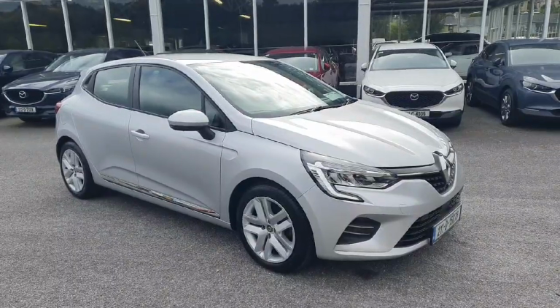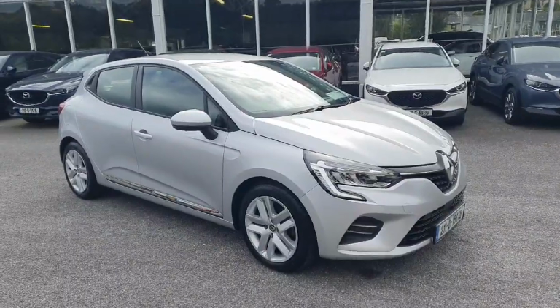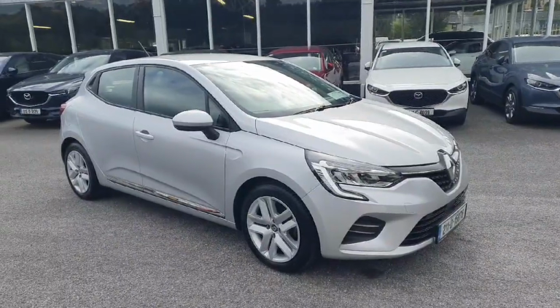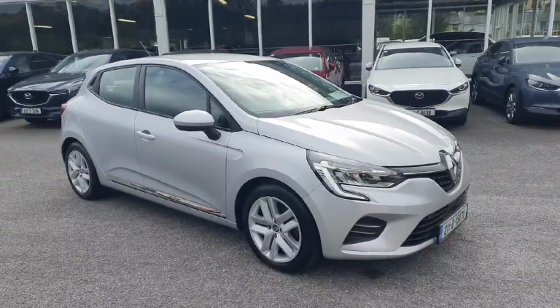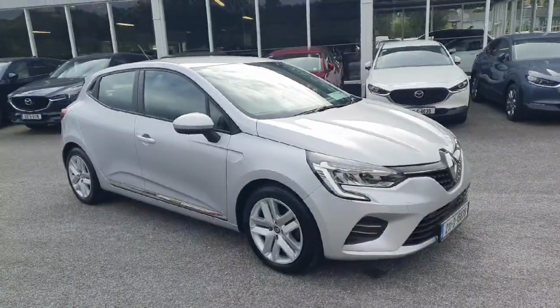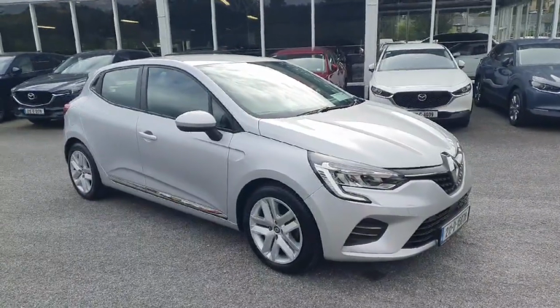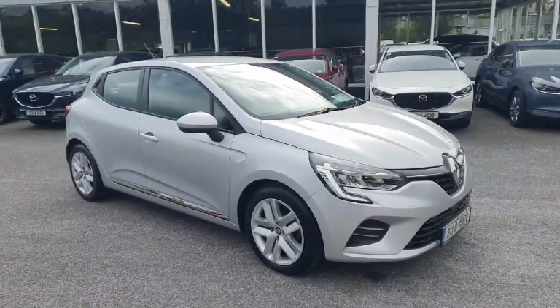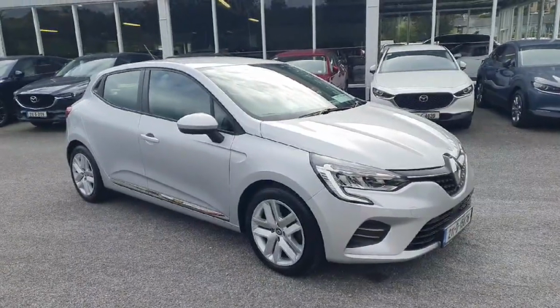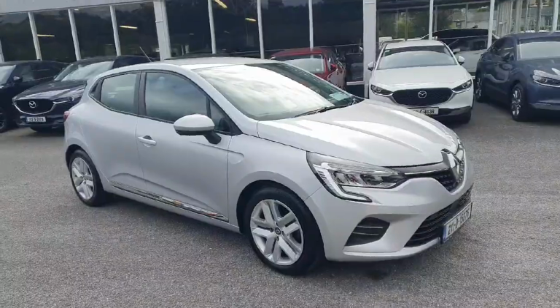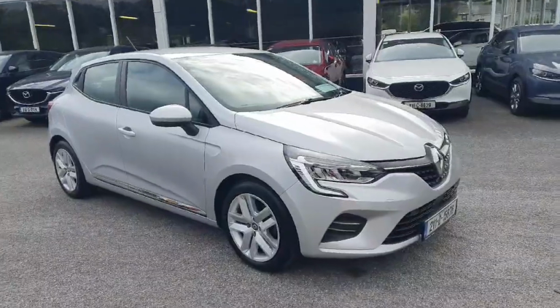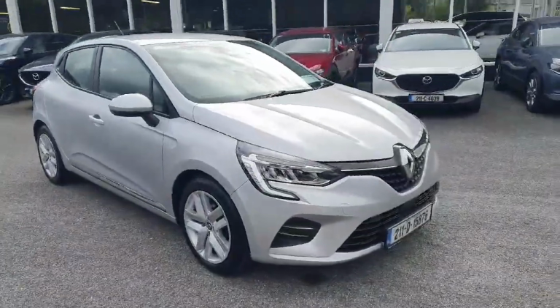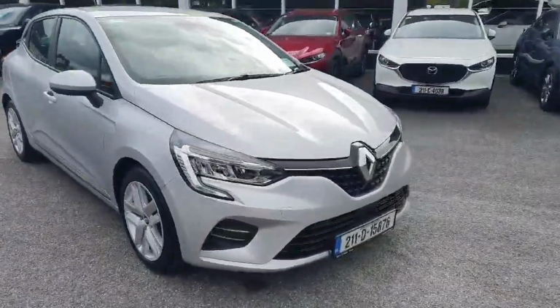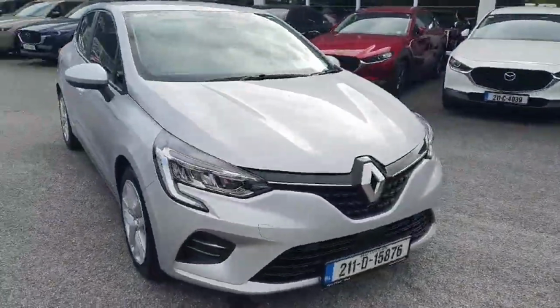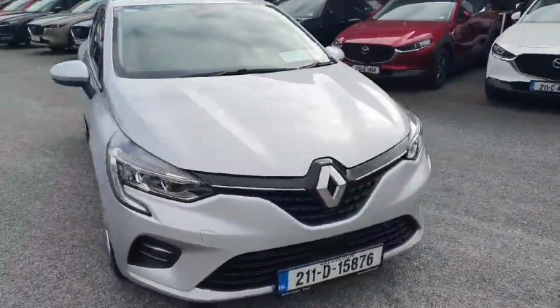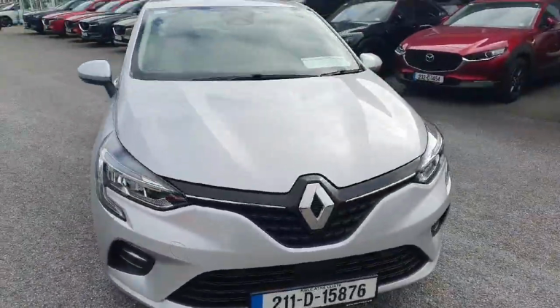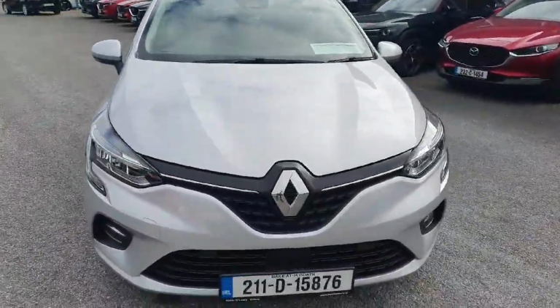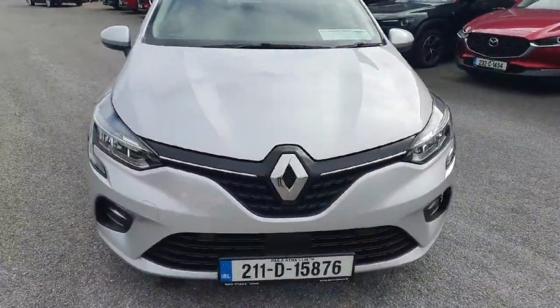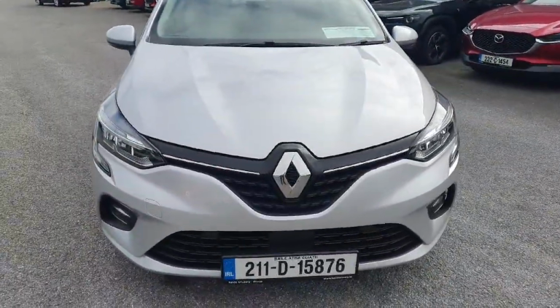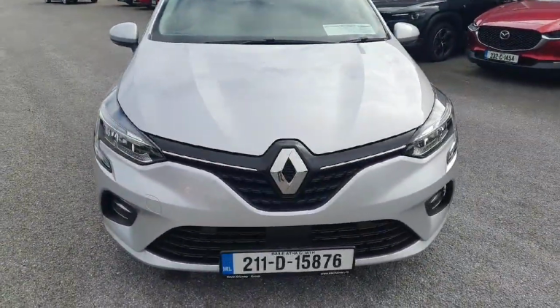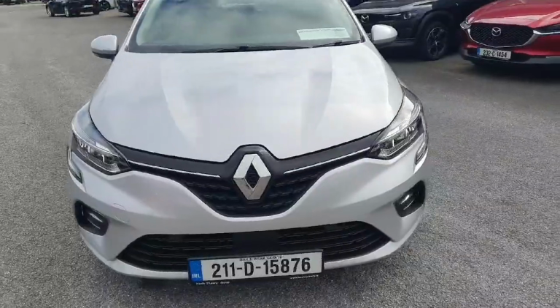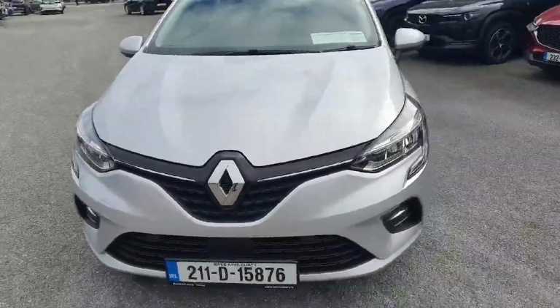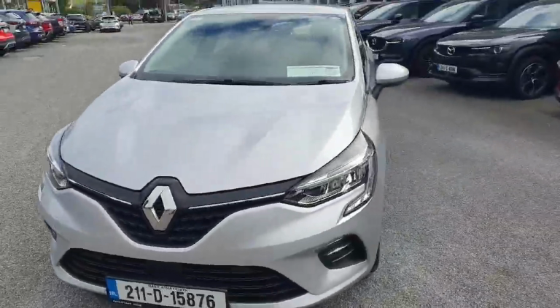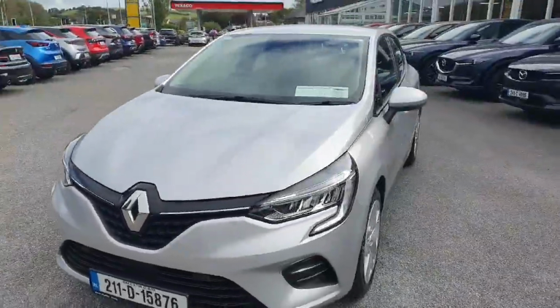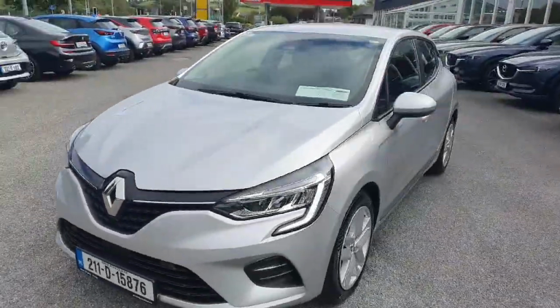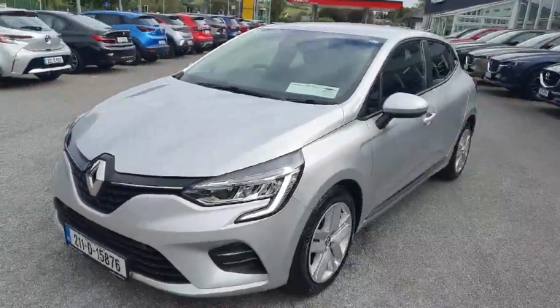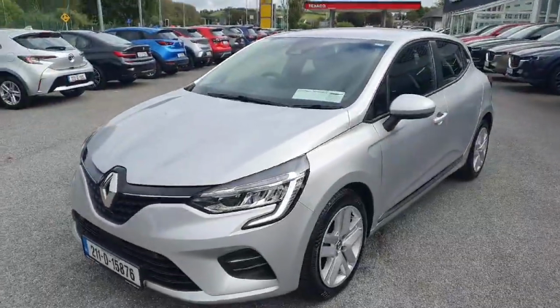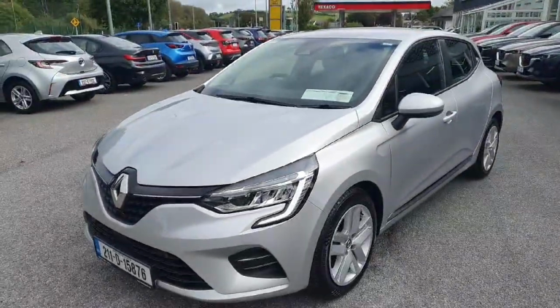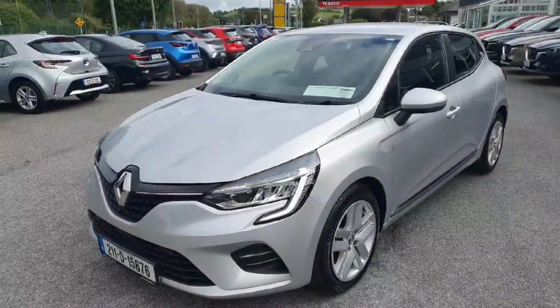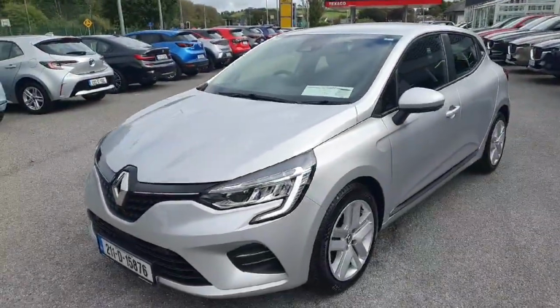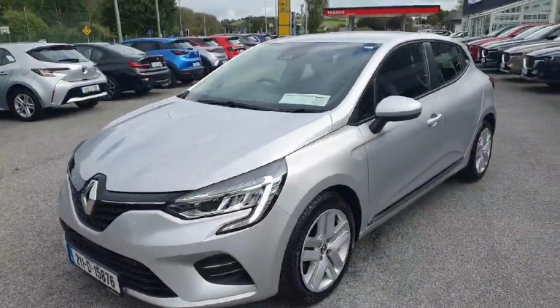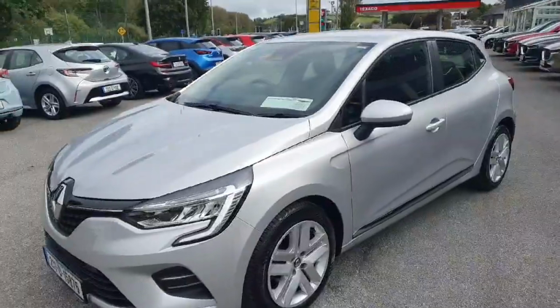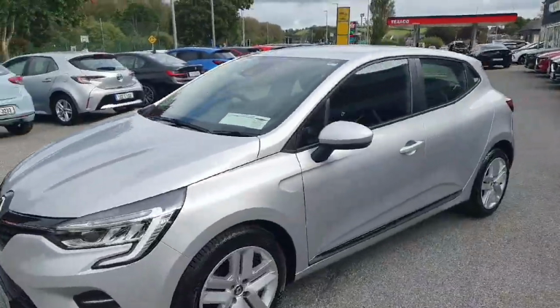Here we have our 2021 Renault Clio in this lovely metallic silver finish. Walking around the front, LED lights all around the car, lovely chrome surround, all color-coded moldings — it's absolutely stunning. Got the alloy wheels, color-coded mirrors and door handles.